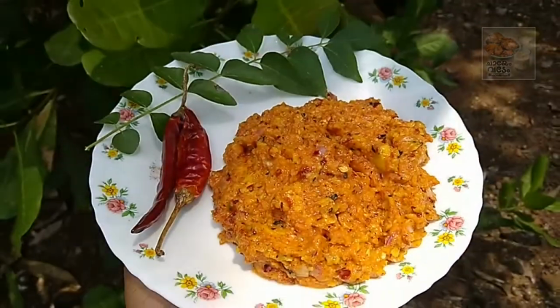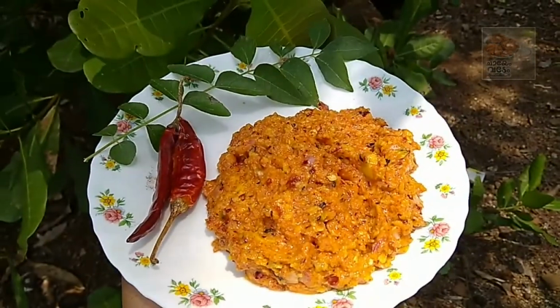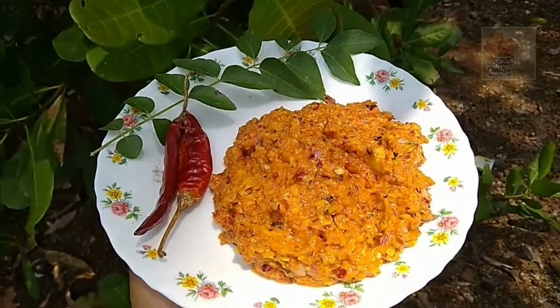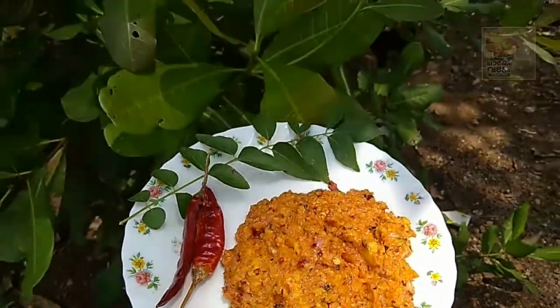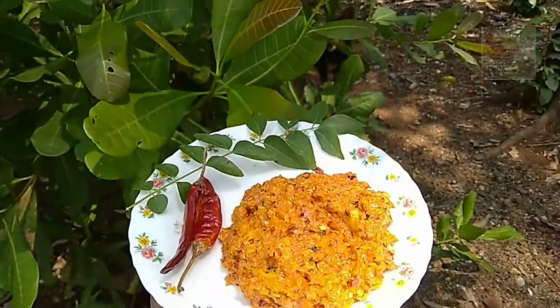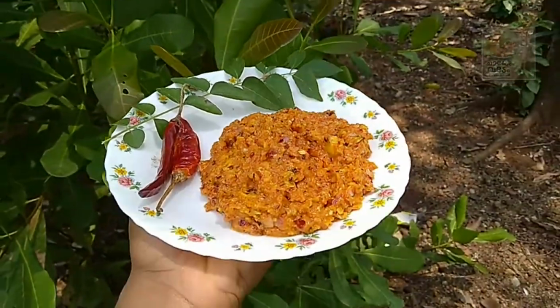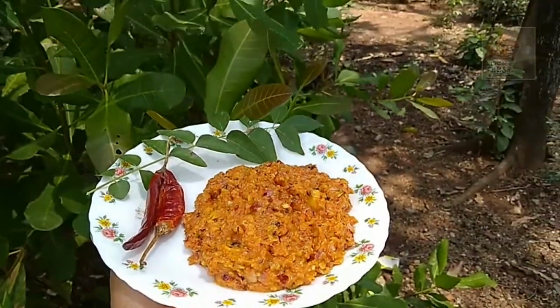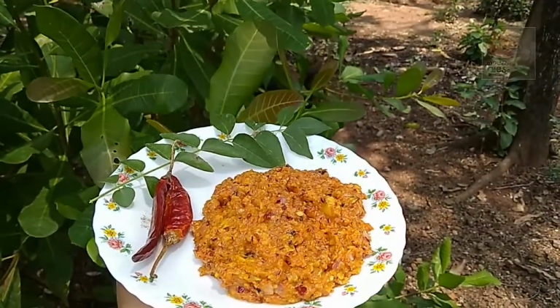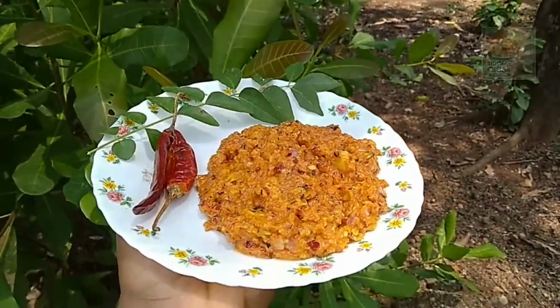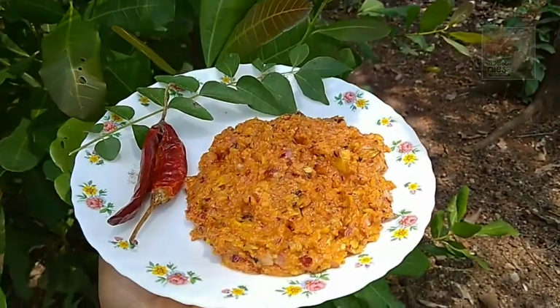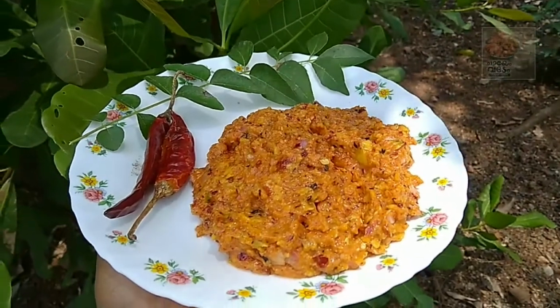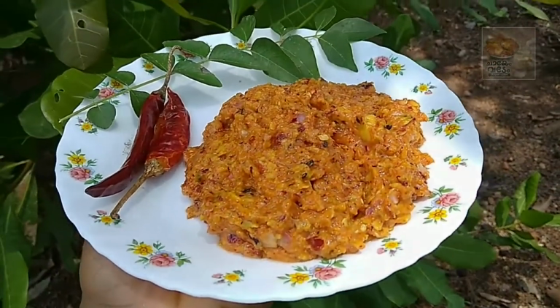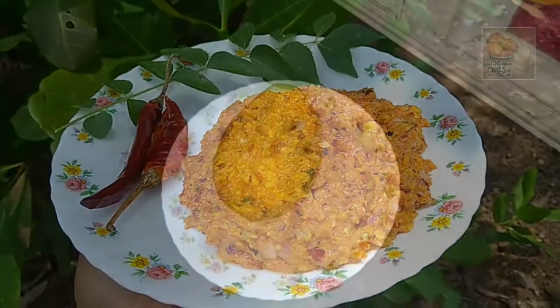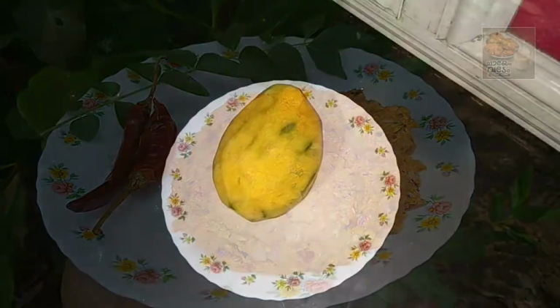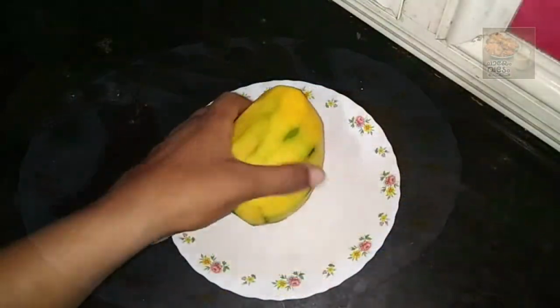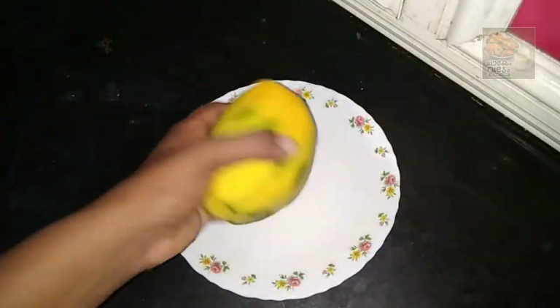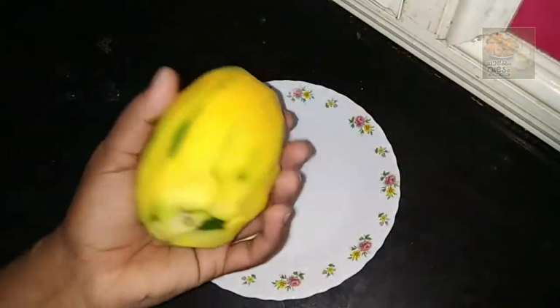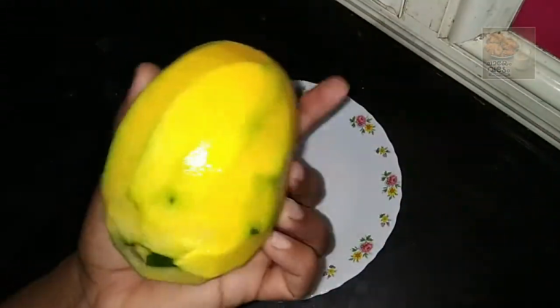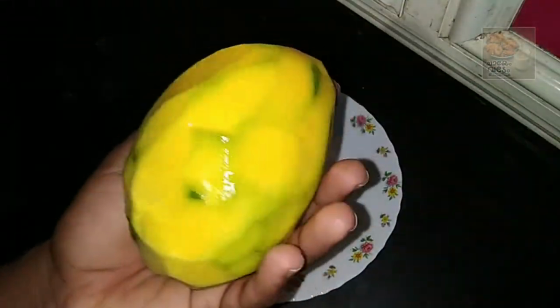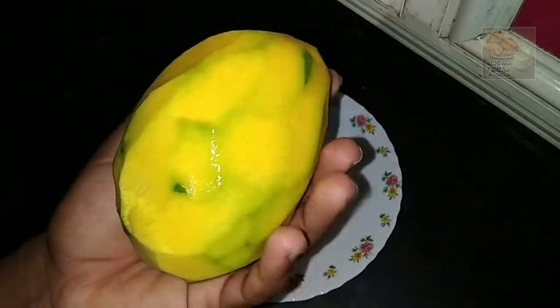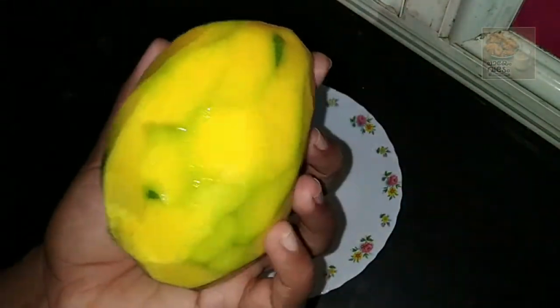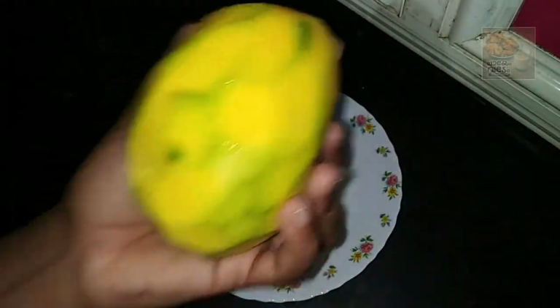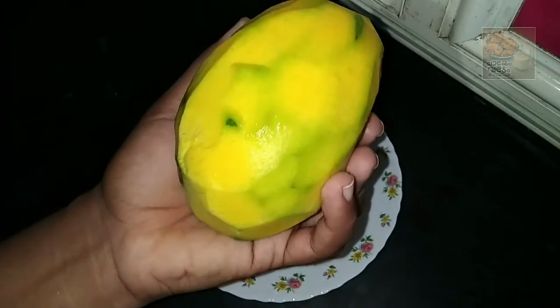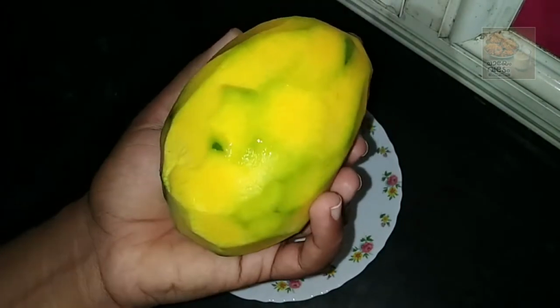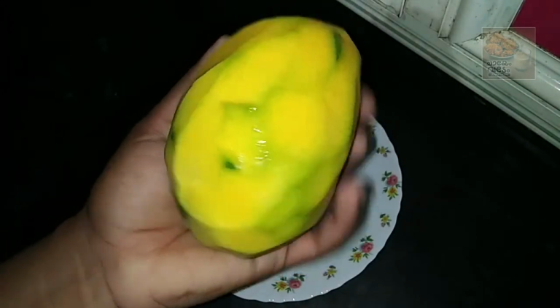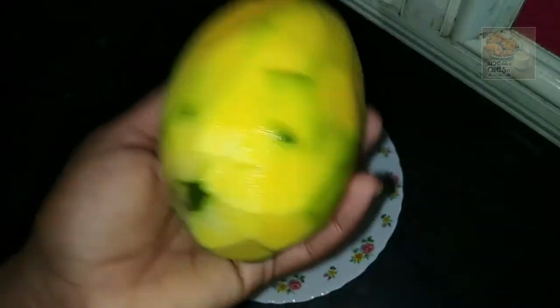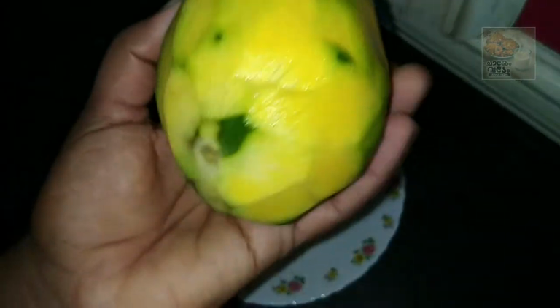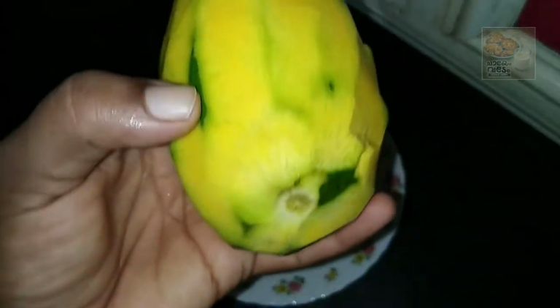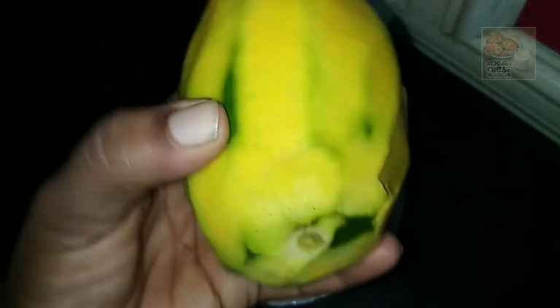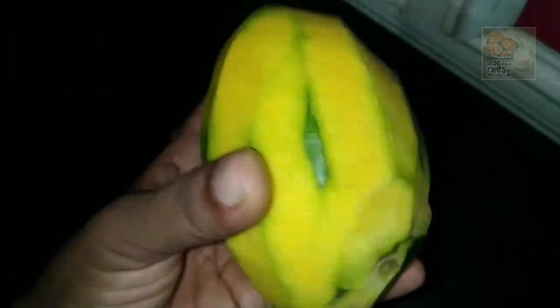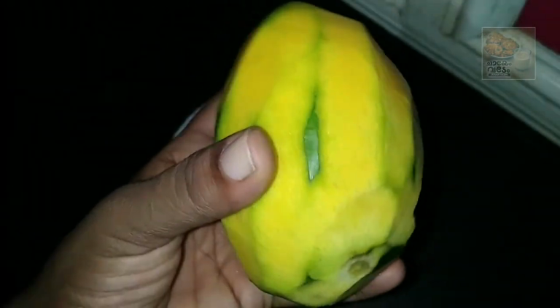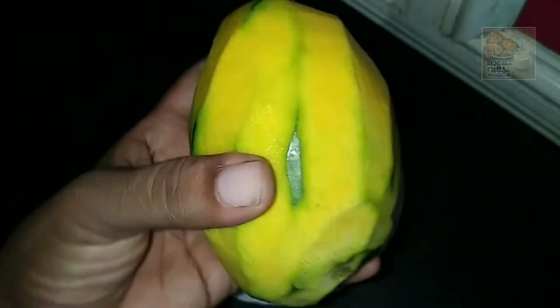We are ready to cook. We will cook a half ripe mango. This is a nice bowl of mango.